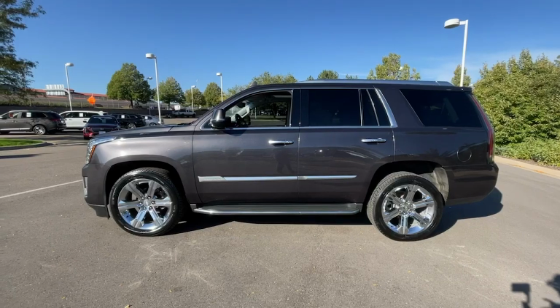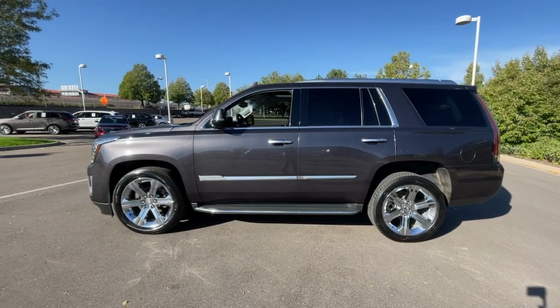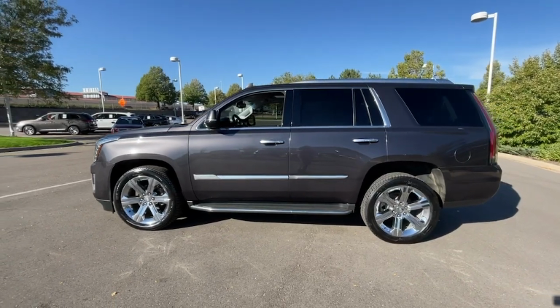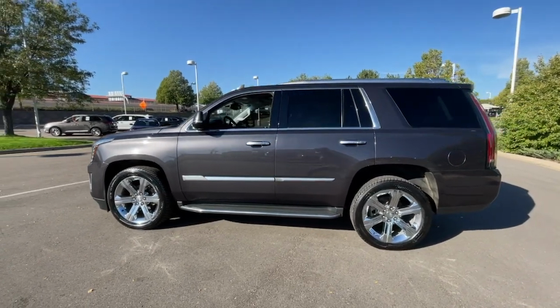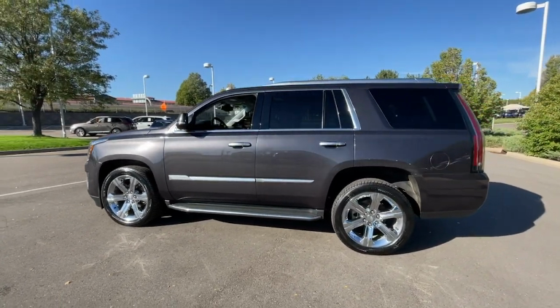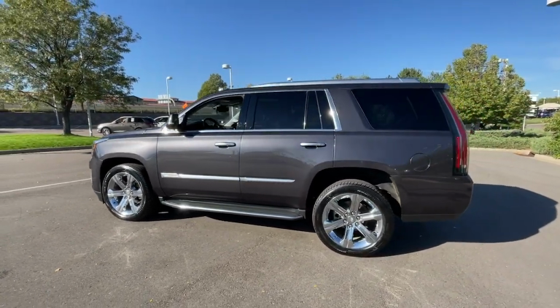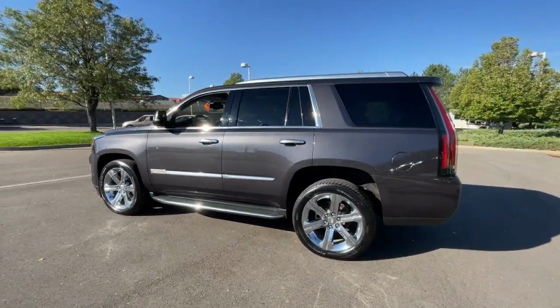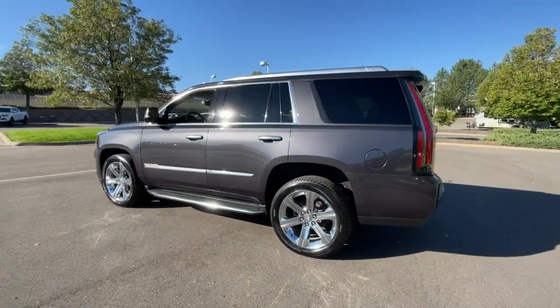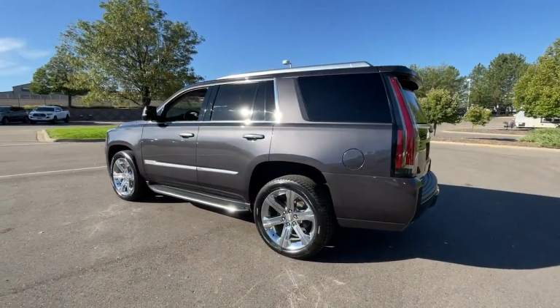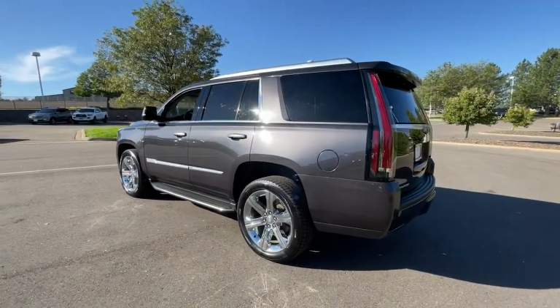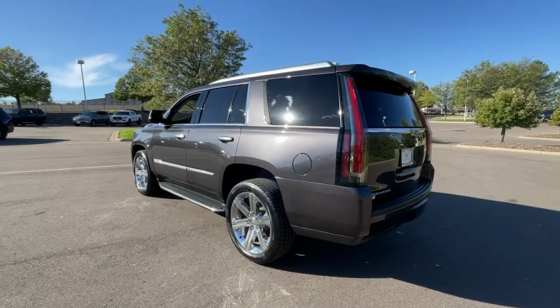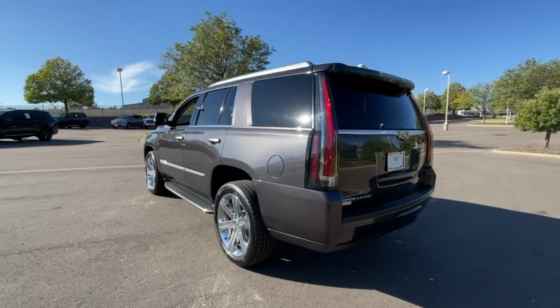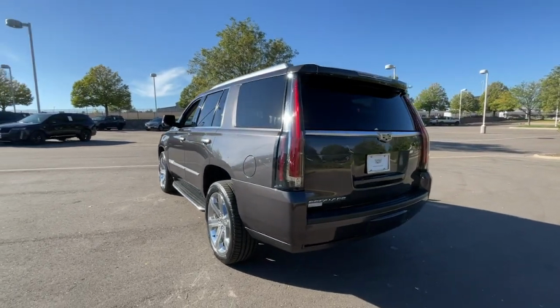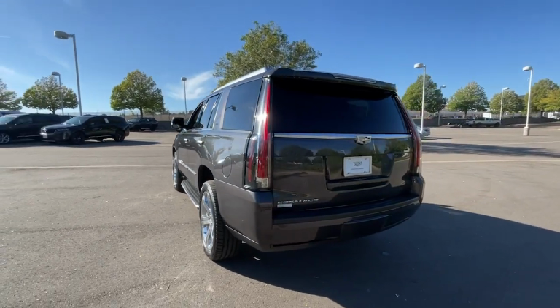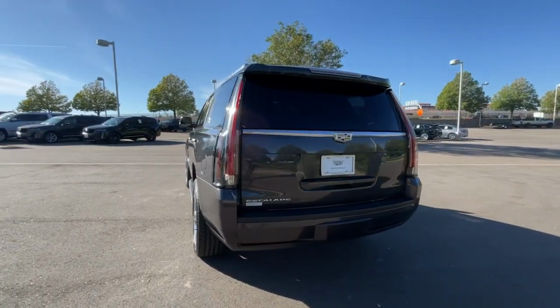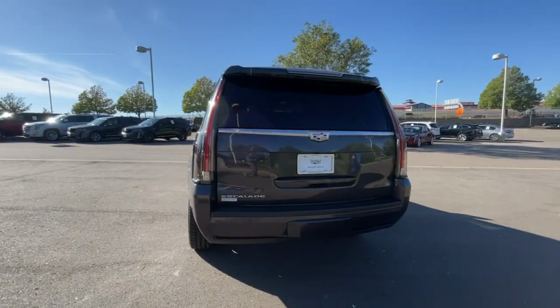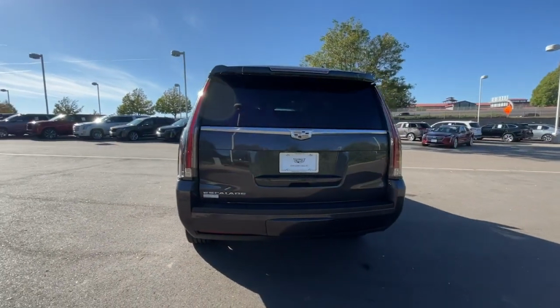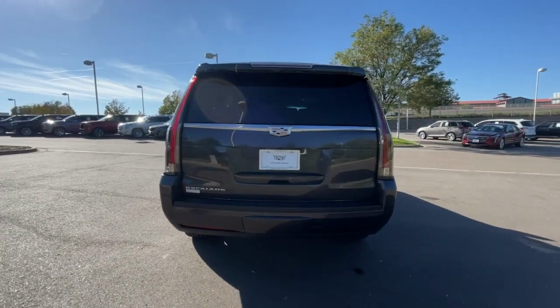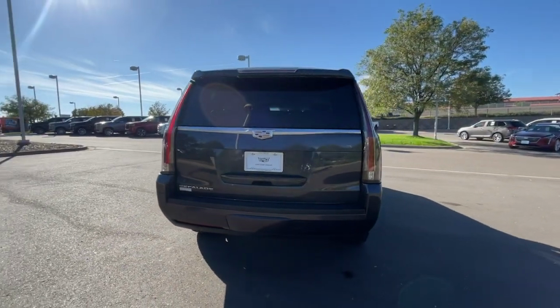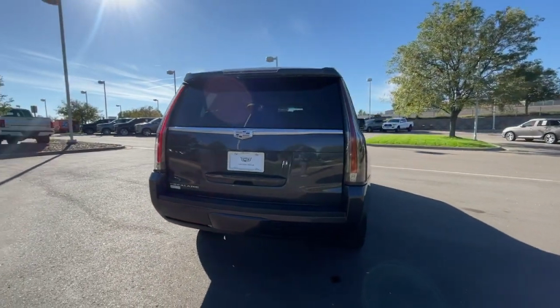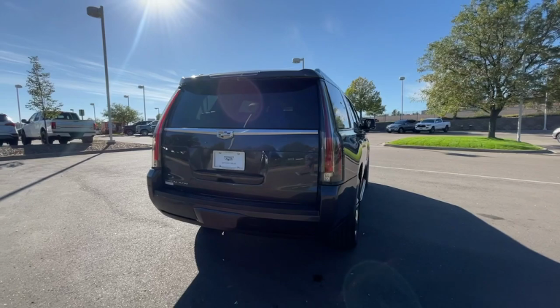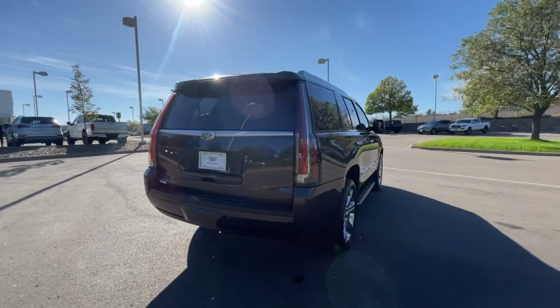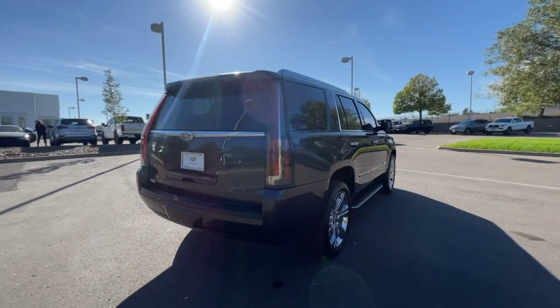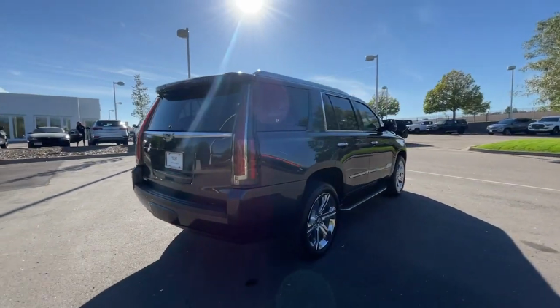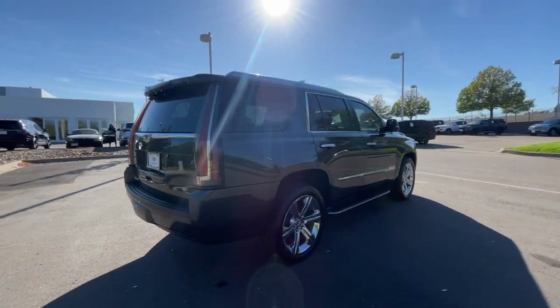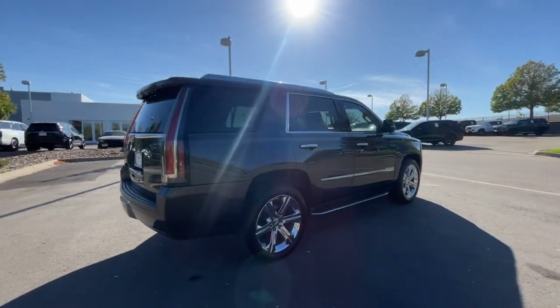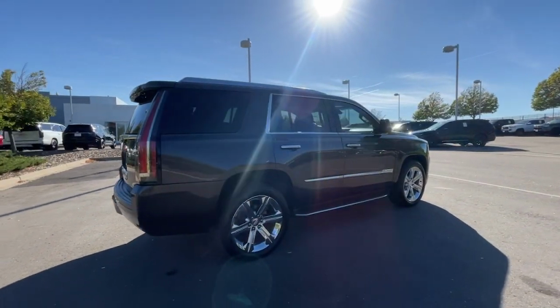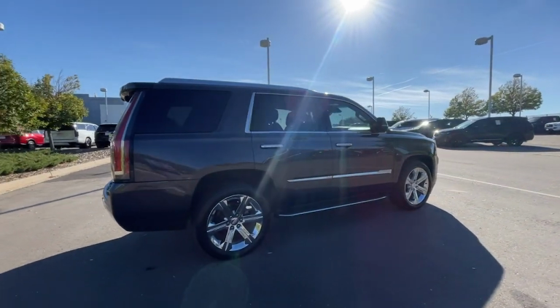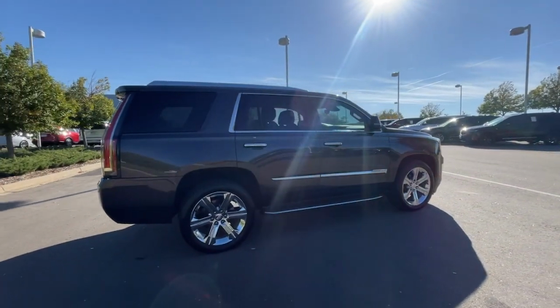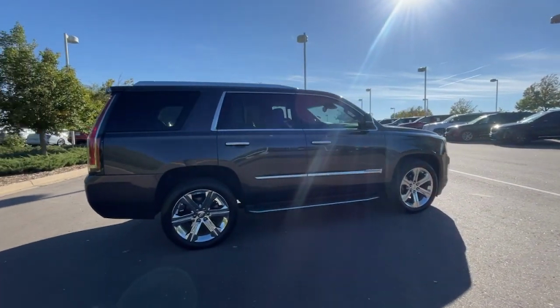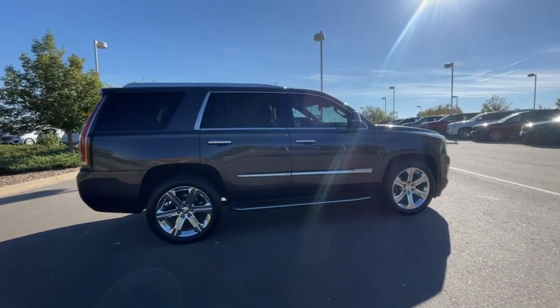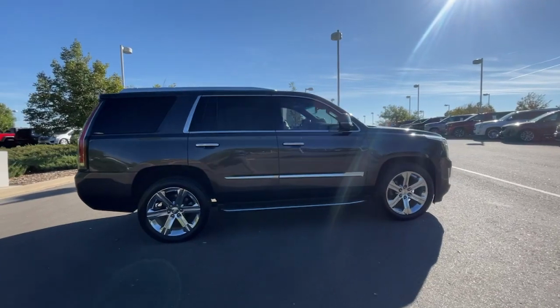You'll have love at first sight with the 2016 Cadillac Escalade. With less than 150,000 miles on the odometer, this vehicle provides excellent value. Make family road trips unforgettable in this meticulously crafted Escalade.